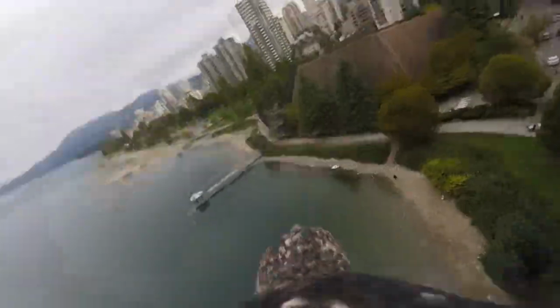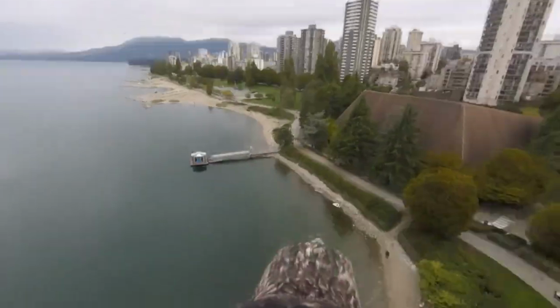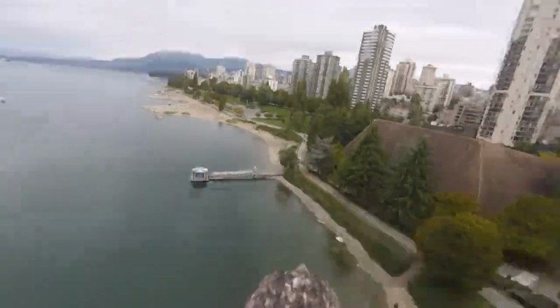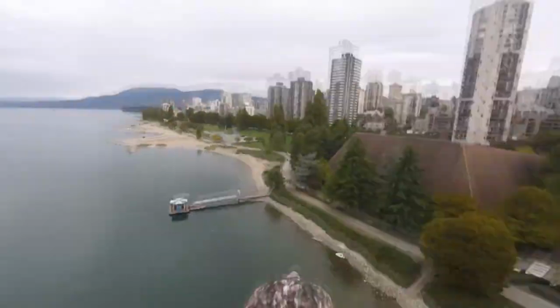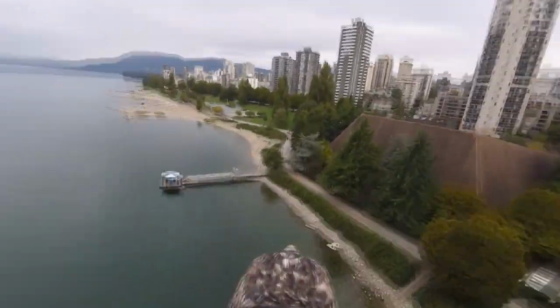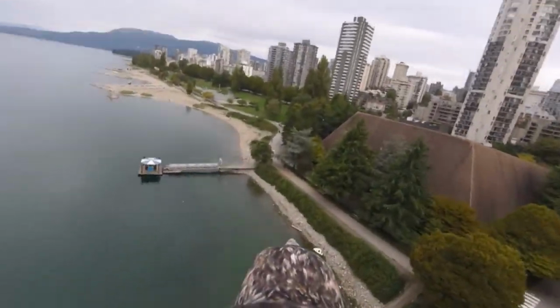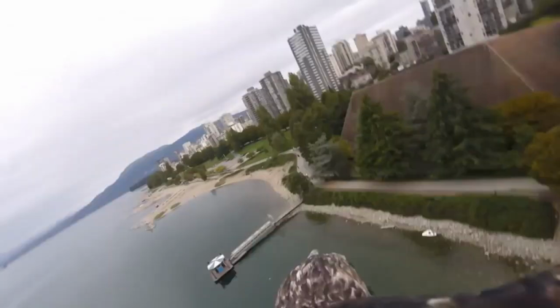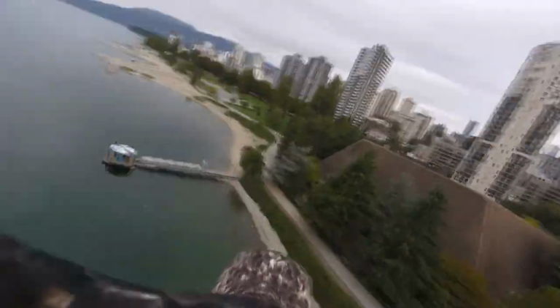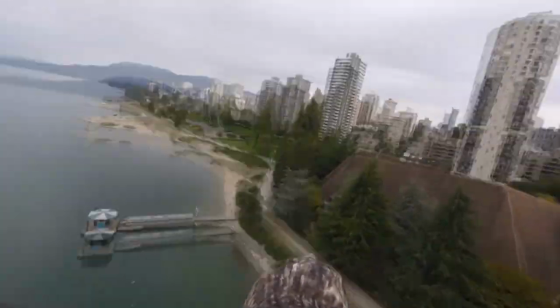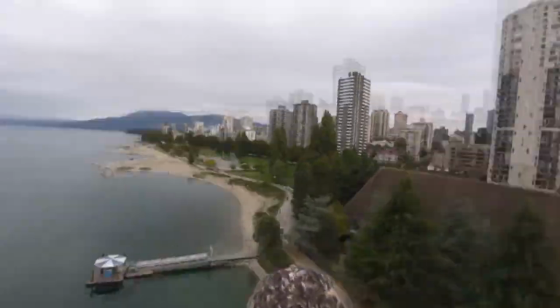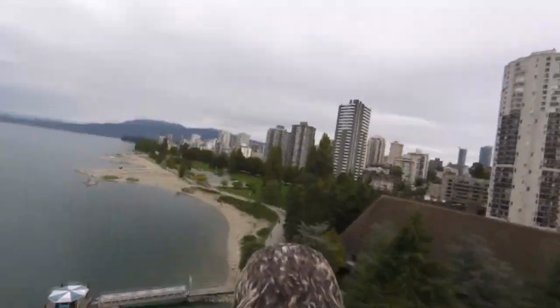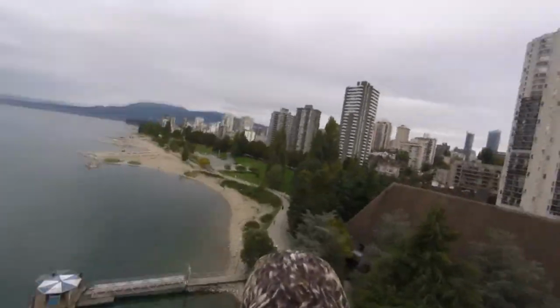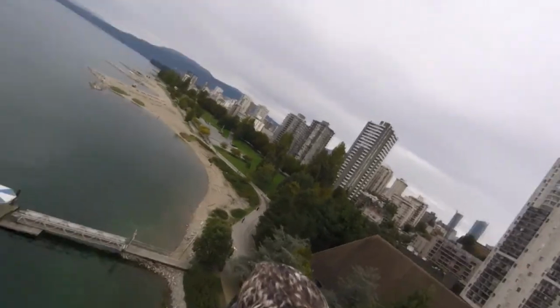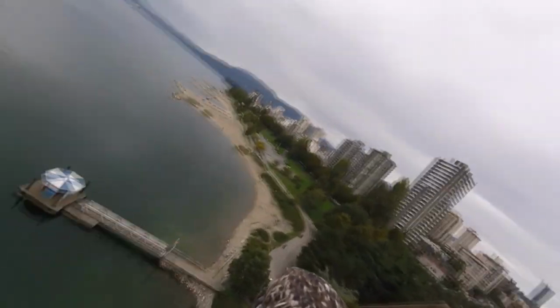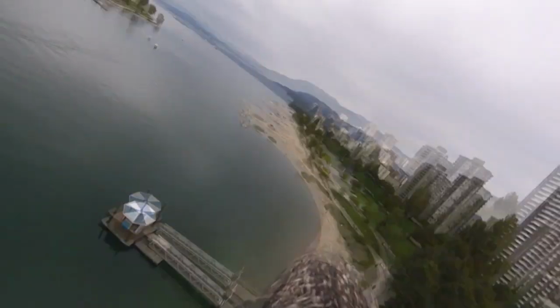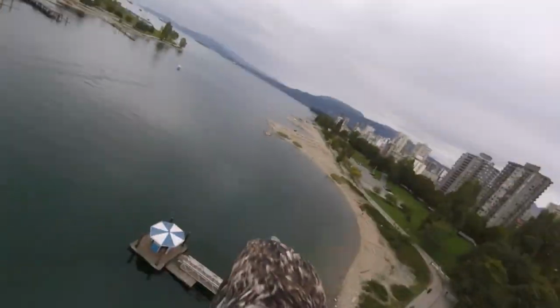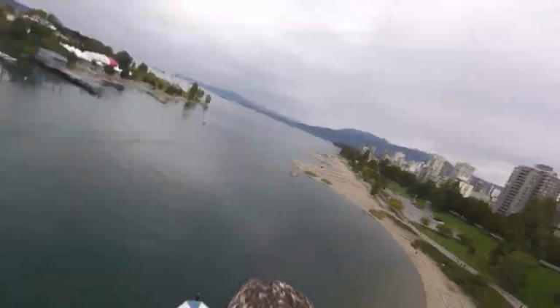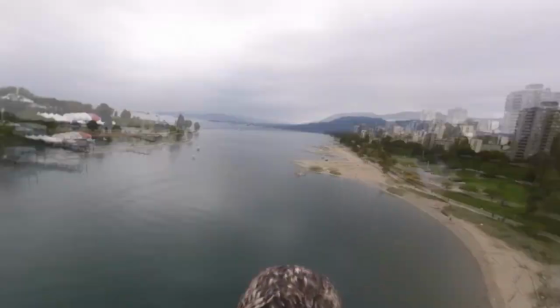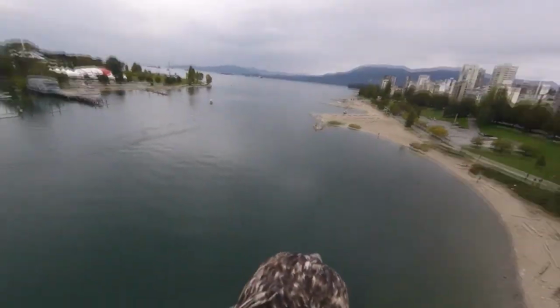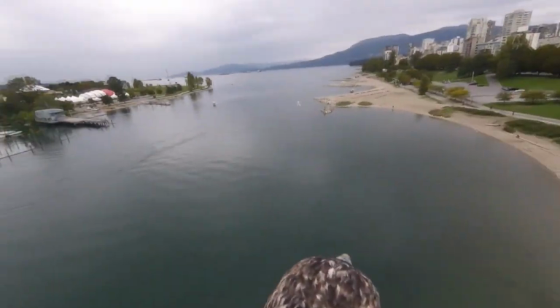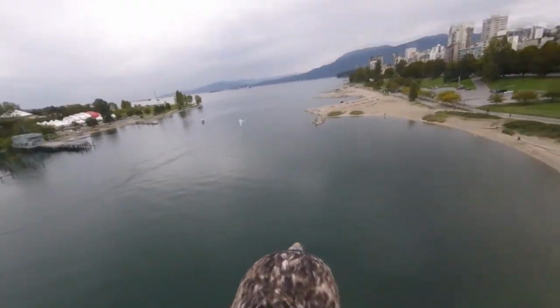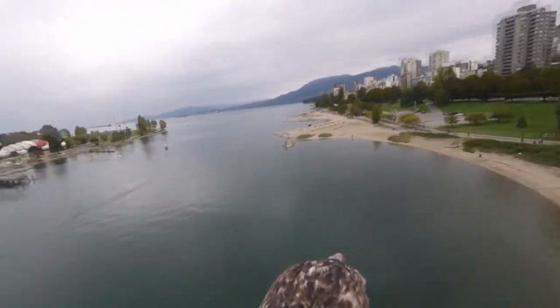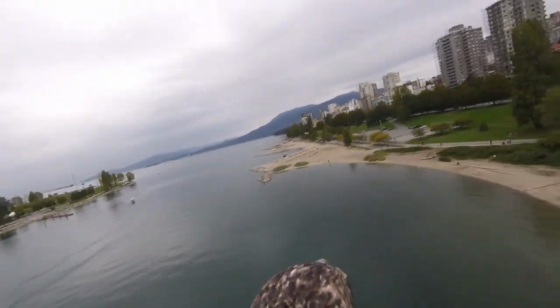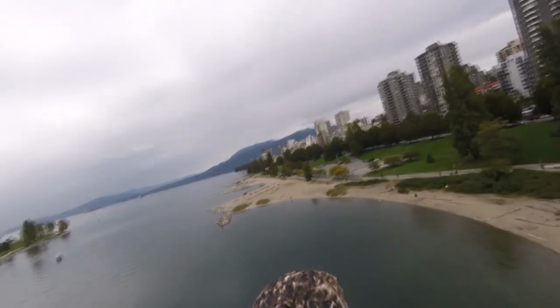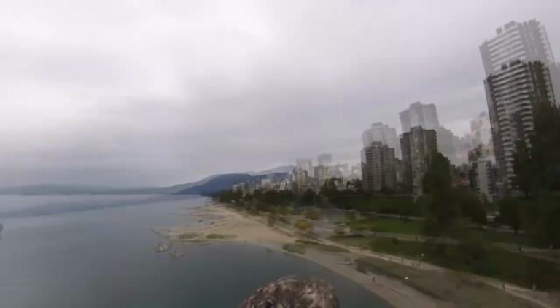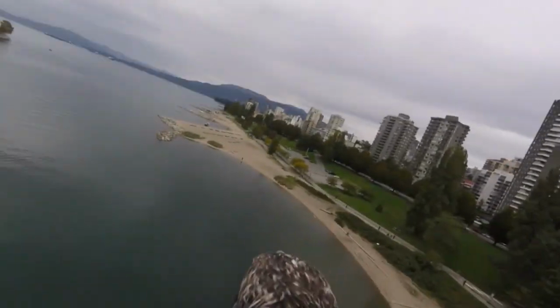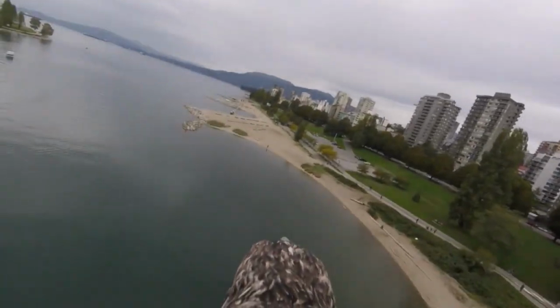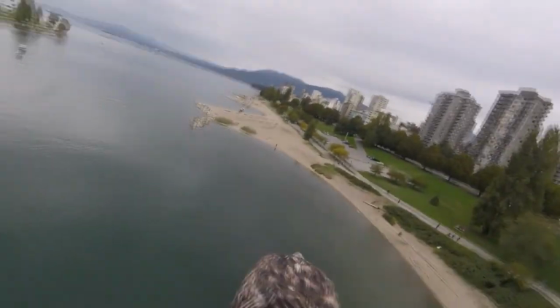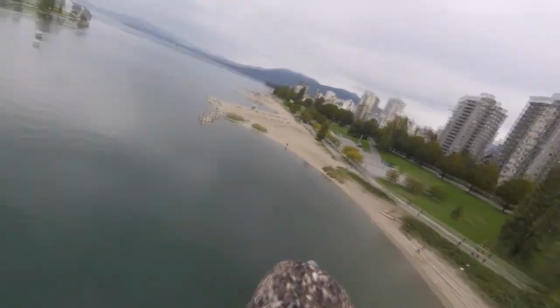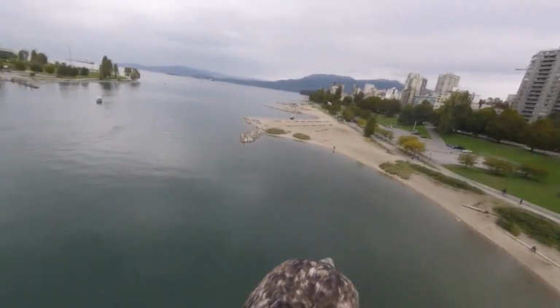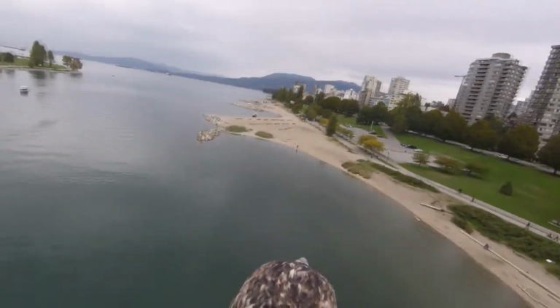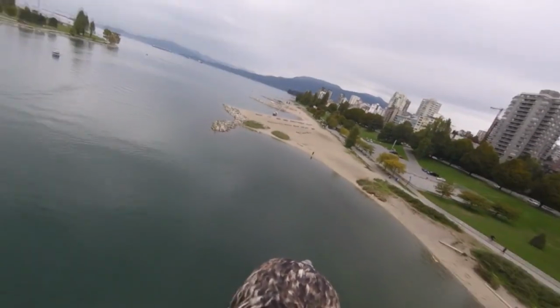Hercules is flying over downtown Vancouver. How high up do you think he is? If you've ever wondered what it looks like from the sky, this is it! Bald eagles are a constant reminder of the wilderness learning to adapt to our human landscapes.